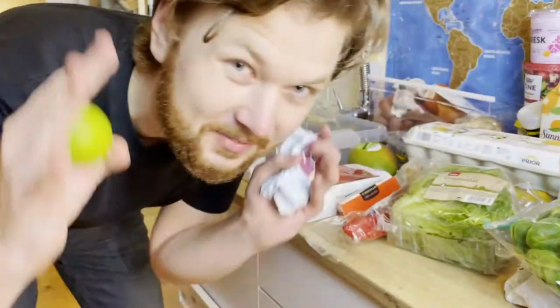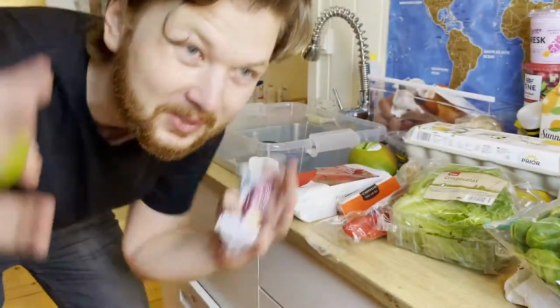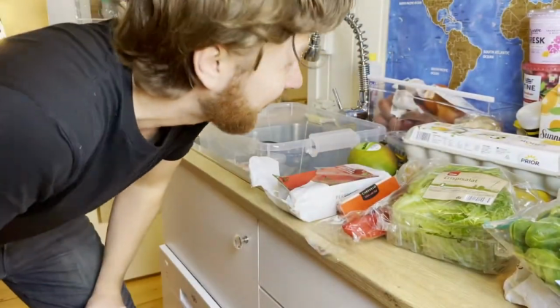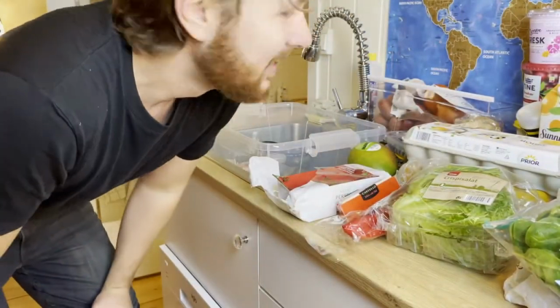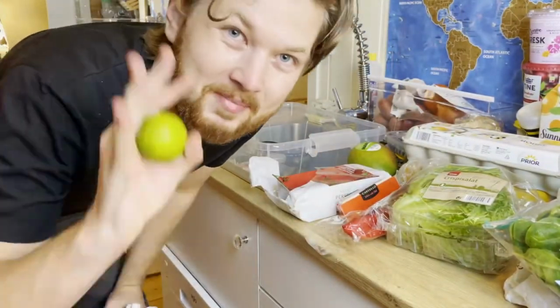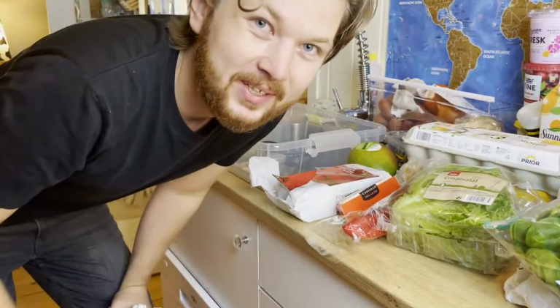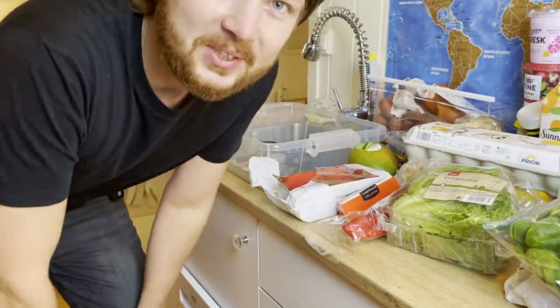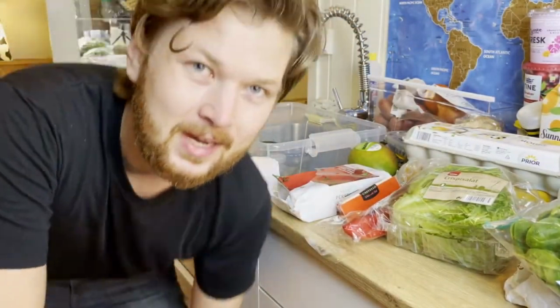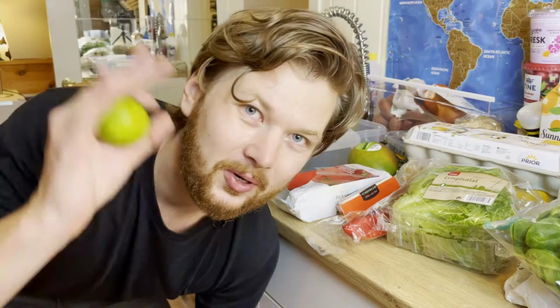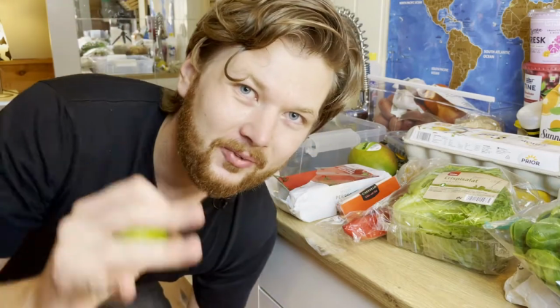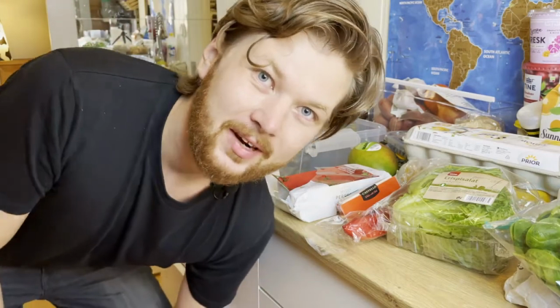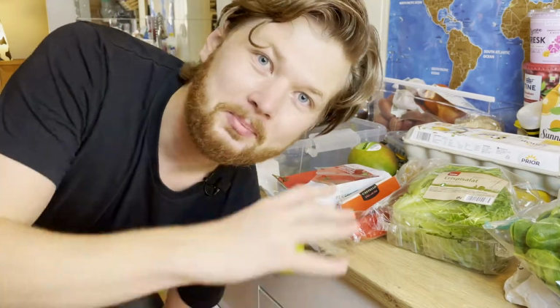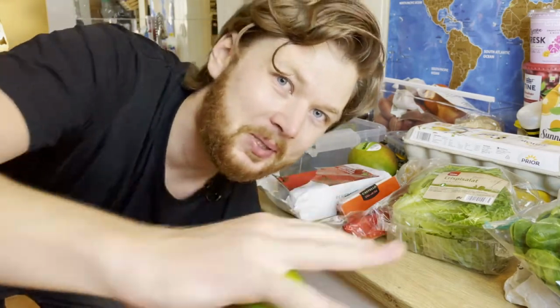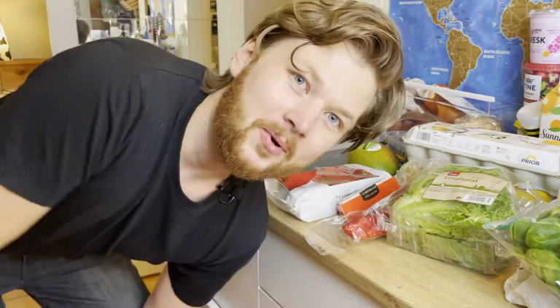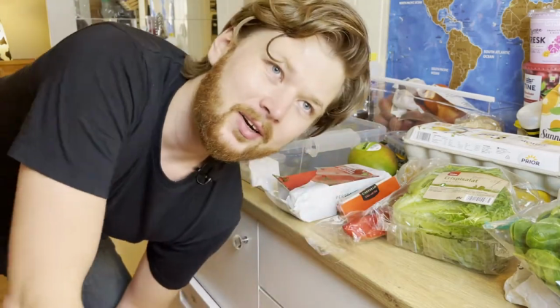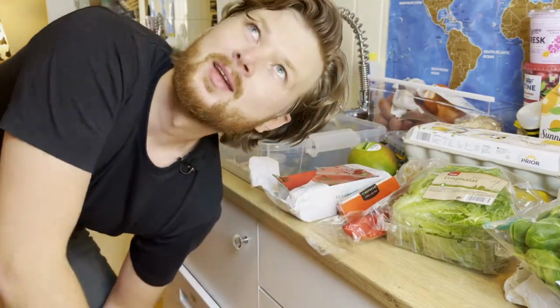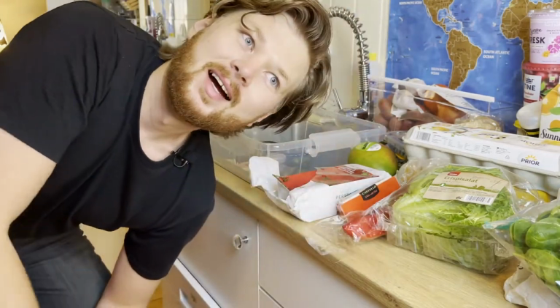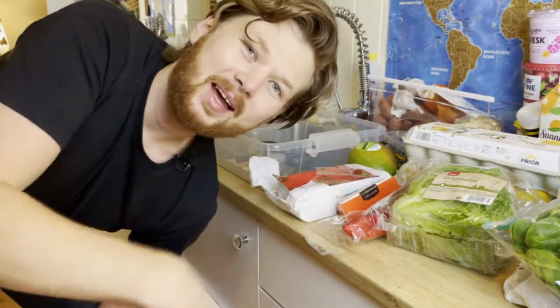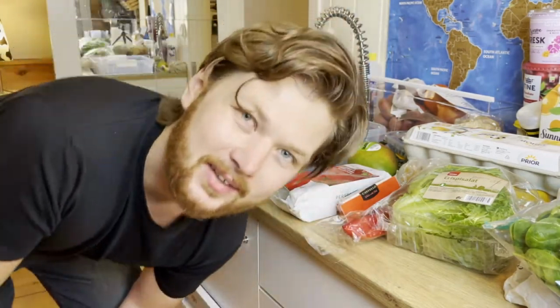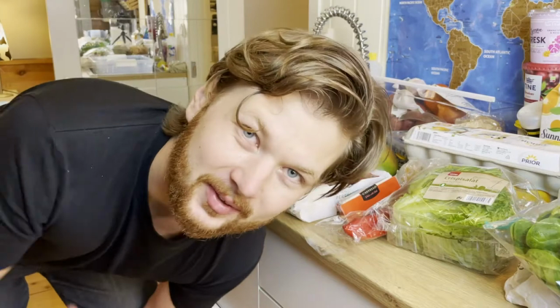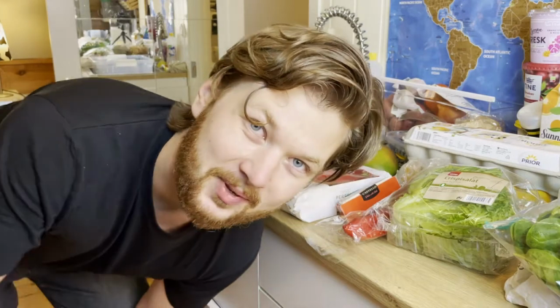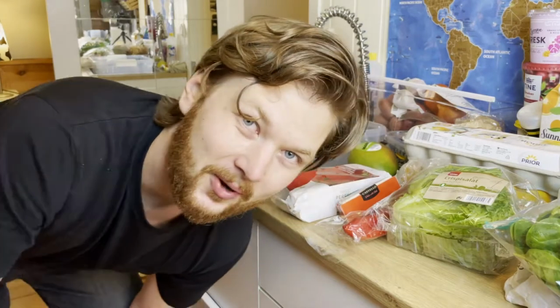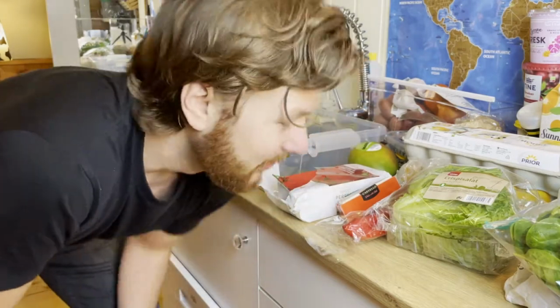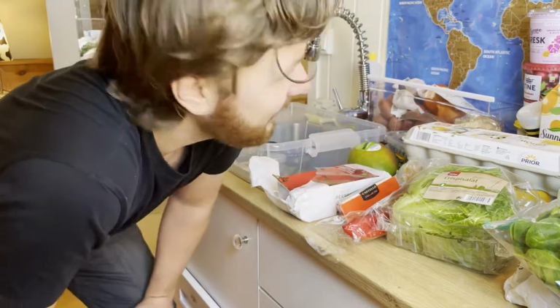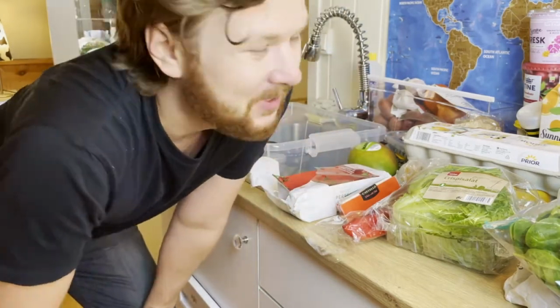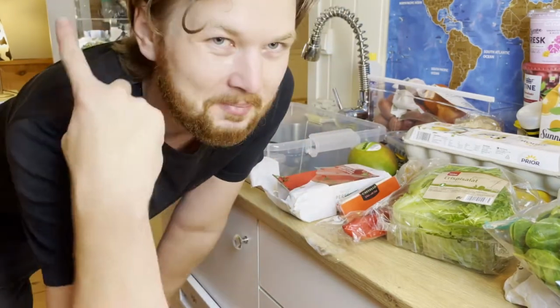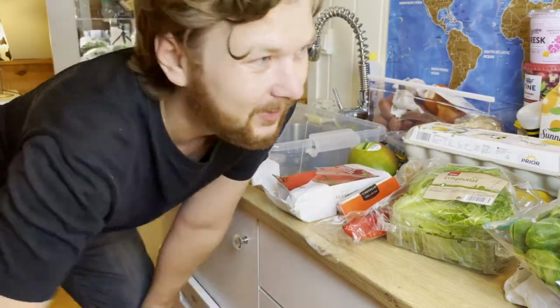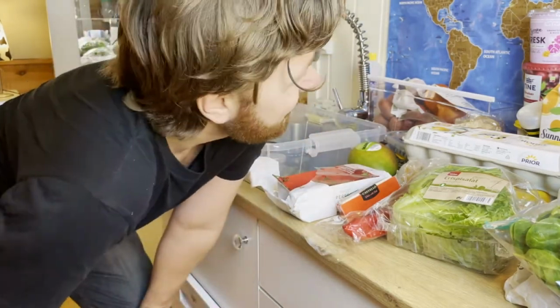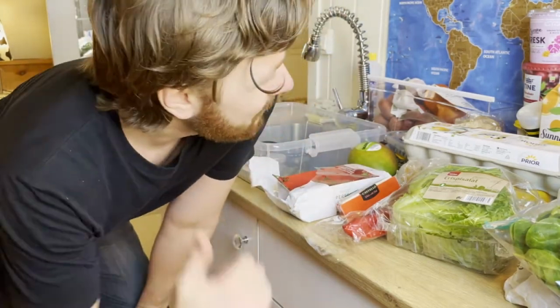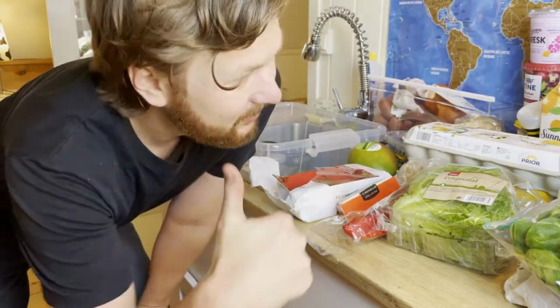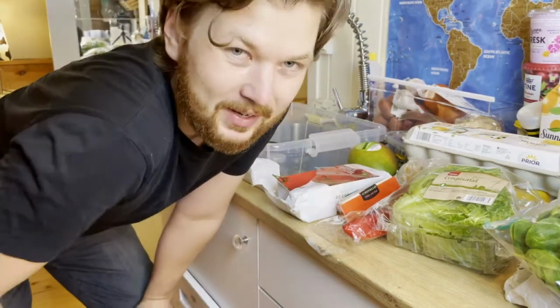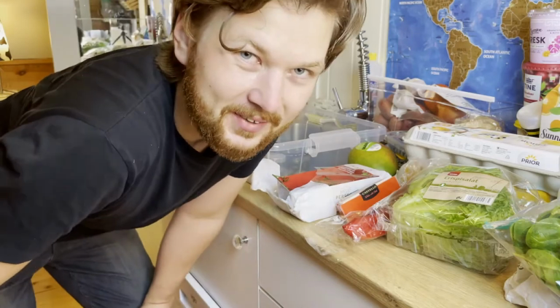I have so much stuff for this mini fridge. Actually, if I was going to buy the fridge again, I would have bought a much bigger one. I kind of cheaped out and went for the cheapest there was — kind of a mistake, but we'll make a nice system in here anyway.